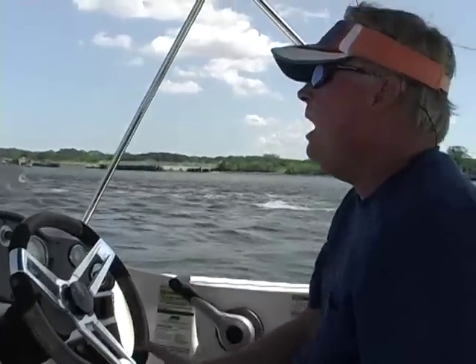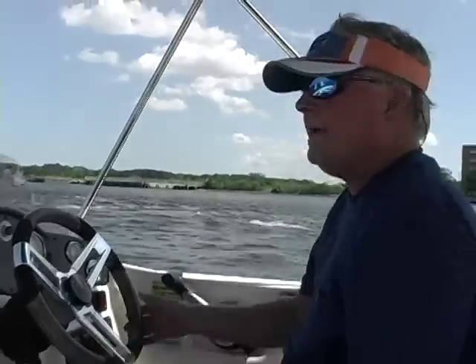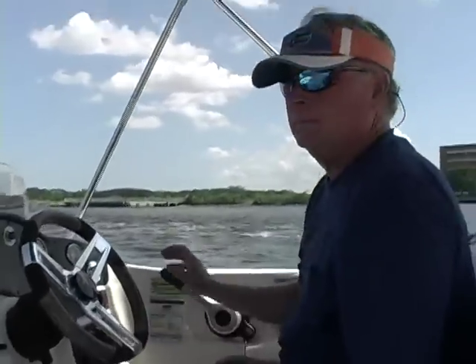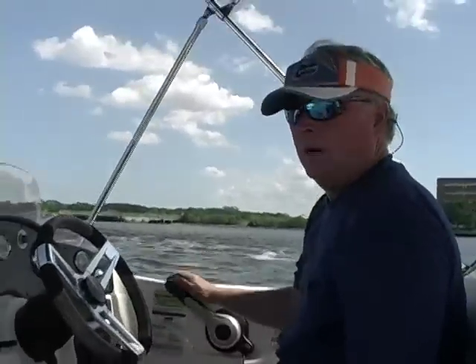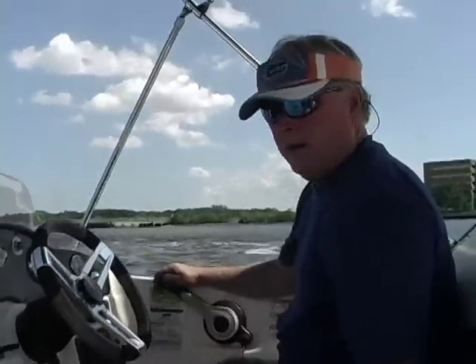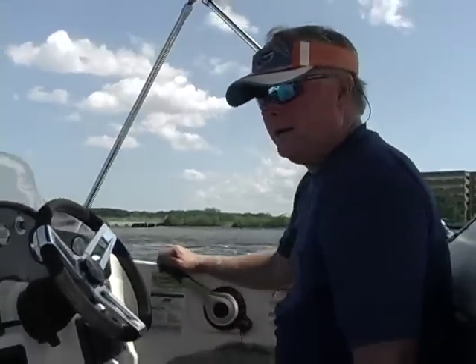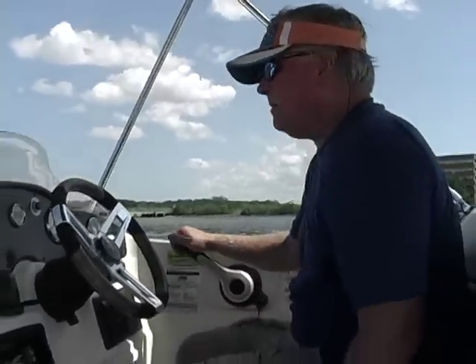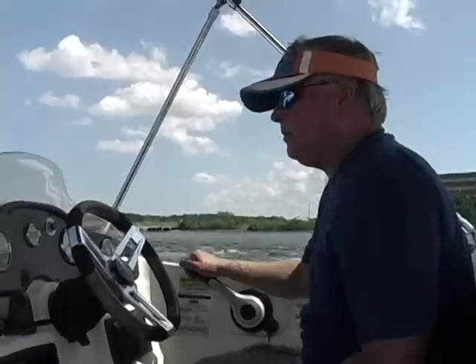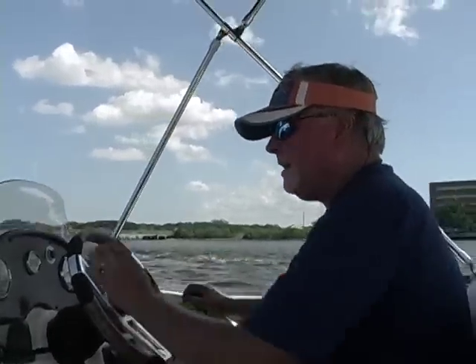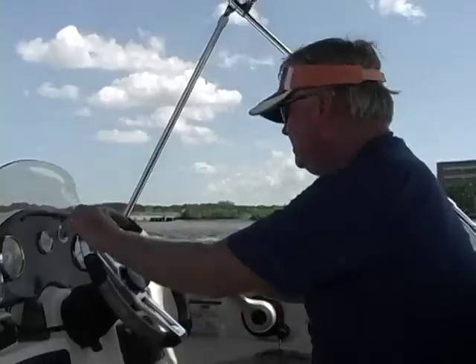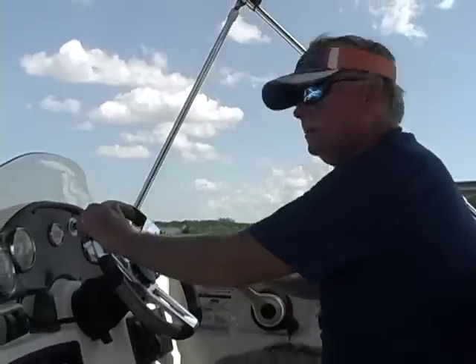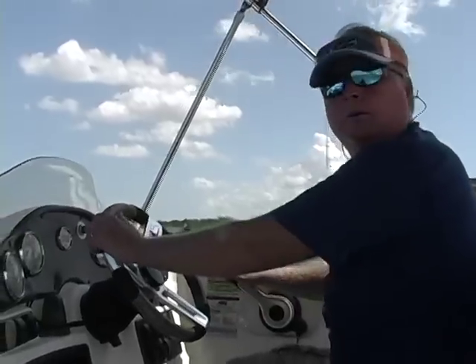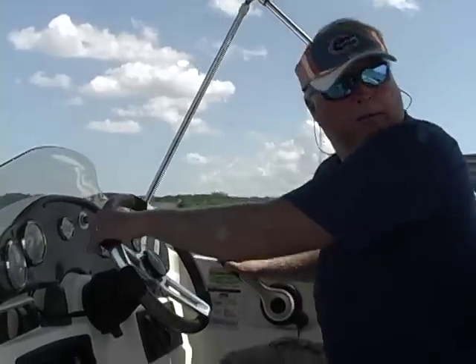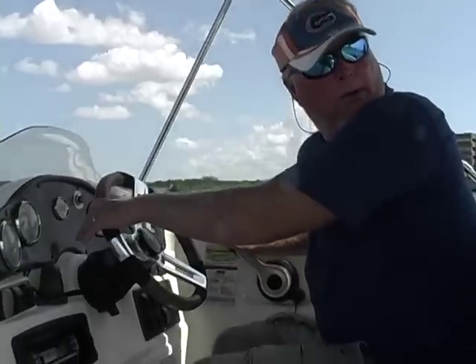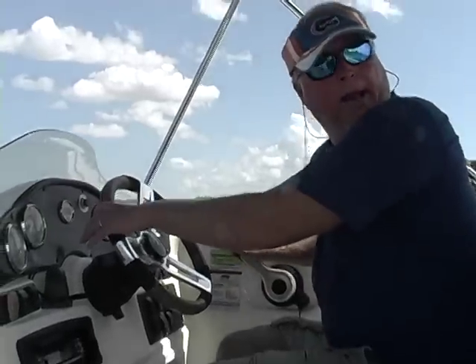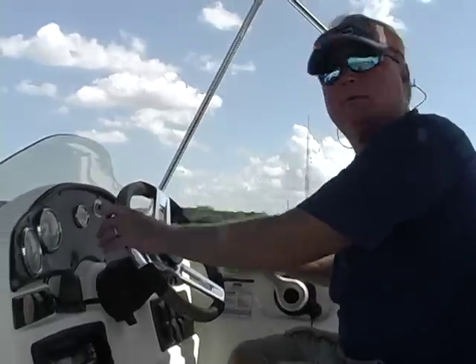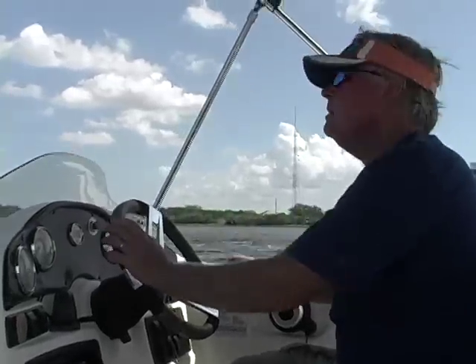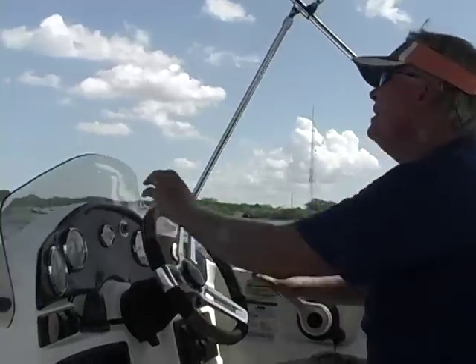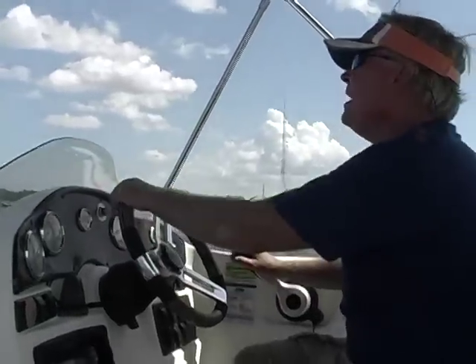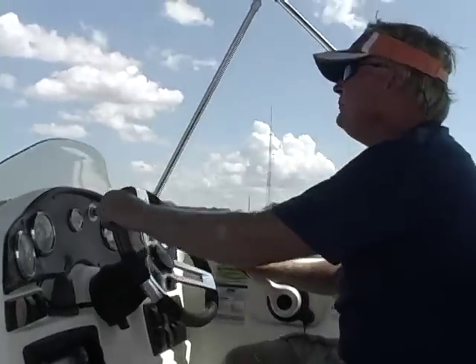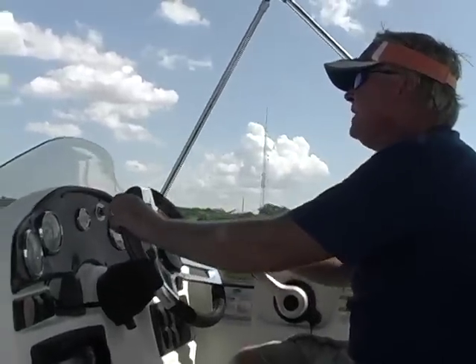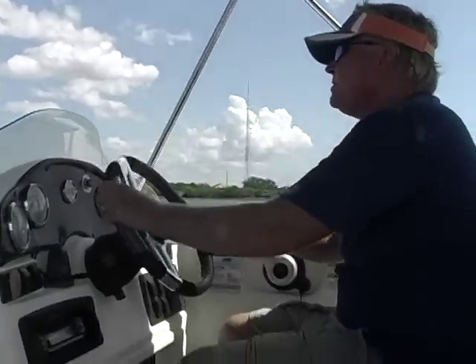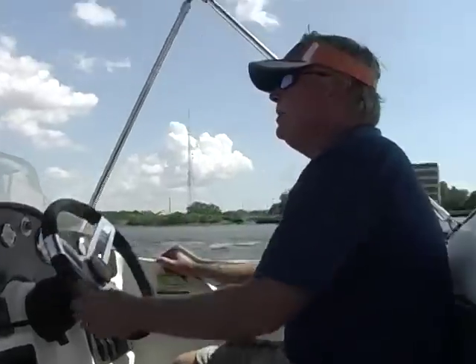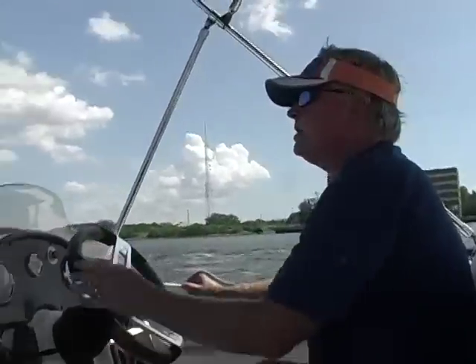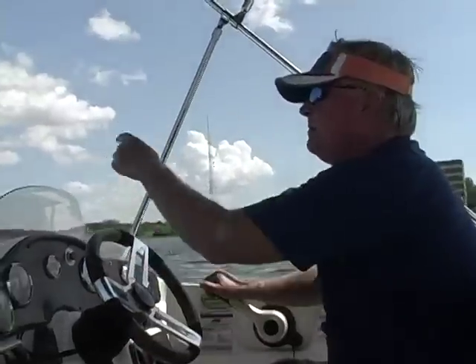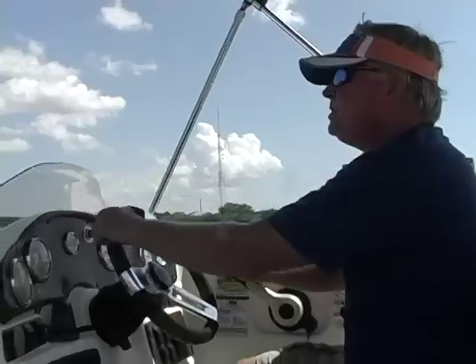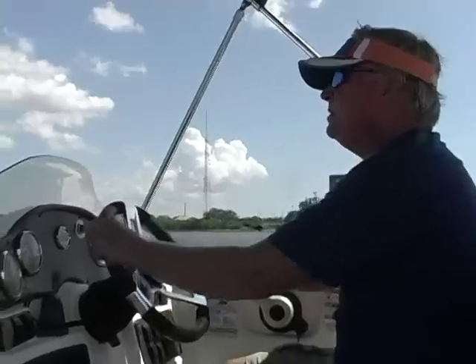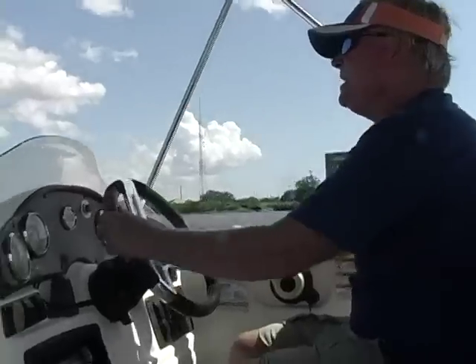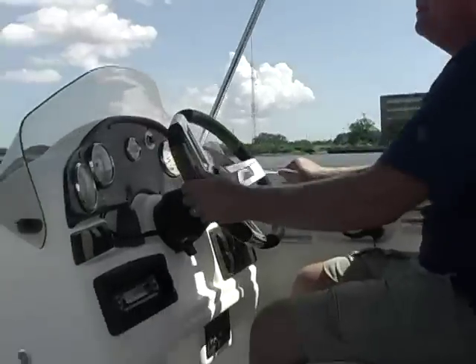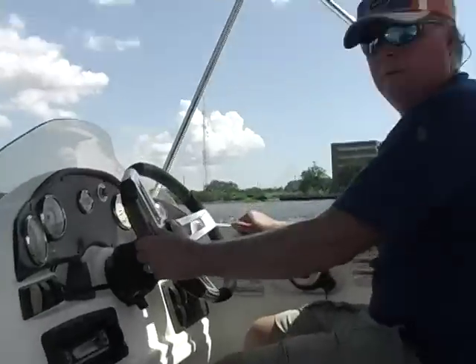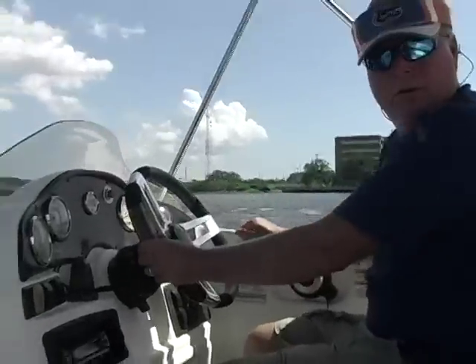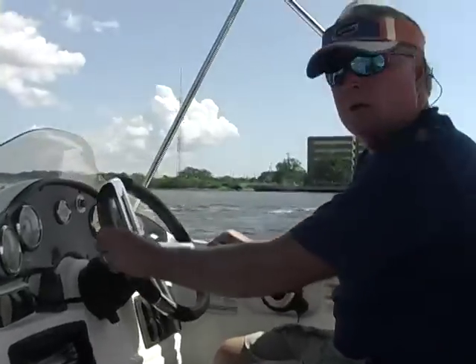We're getting ready to wind it up, and I'm going to show you what time it is. We're trimmed all the way down, we've got about 50 knots on the nose, and I've got my fishing chair standing up there.